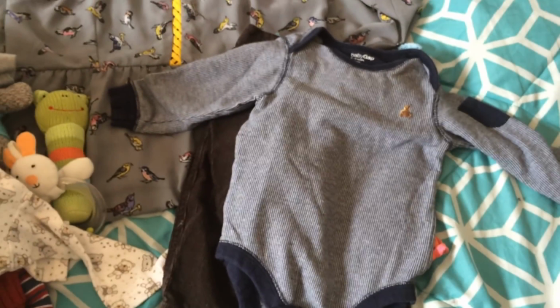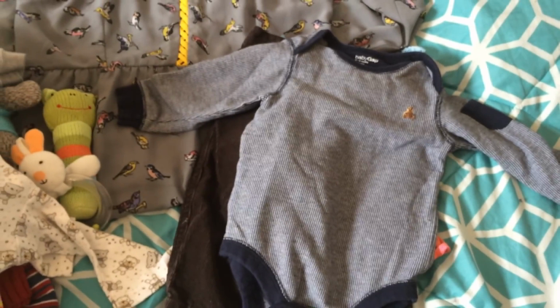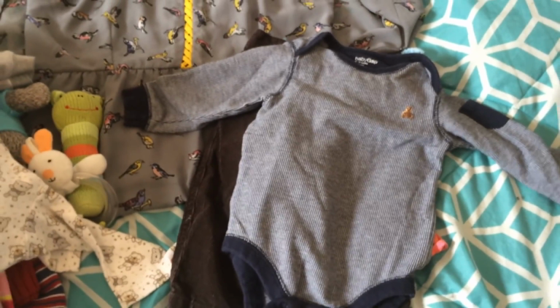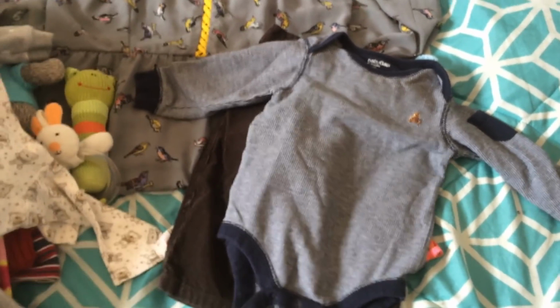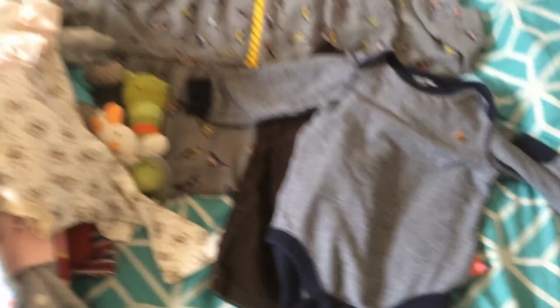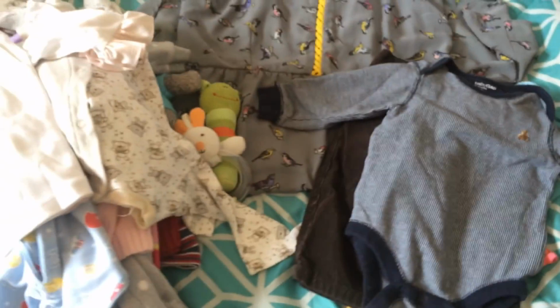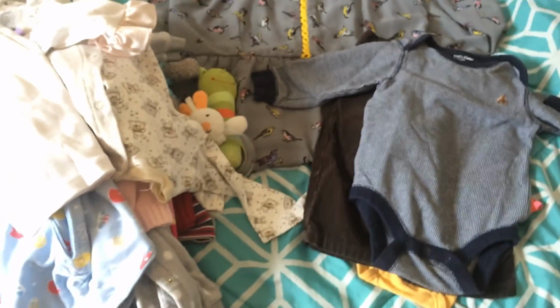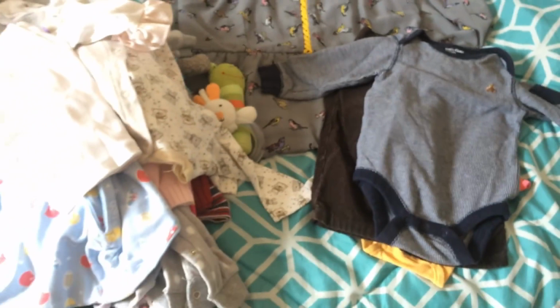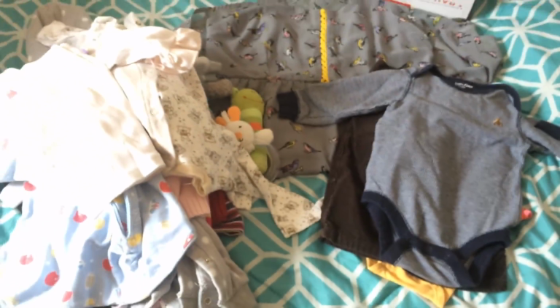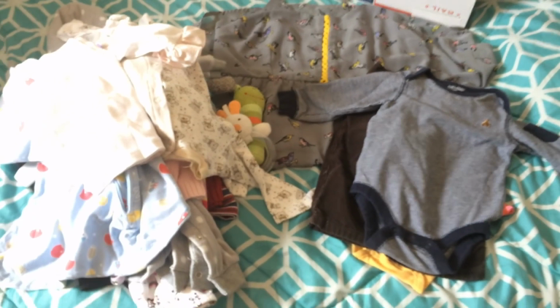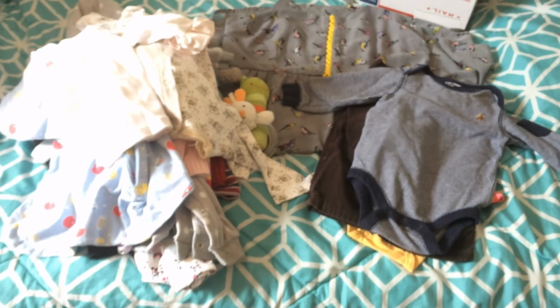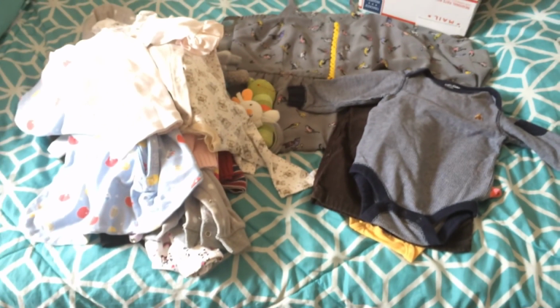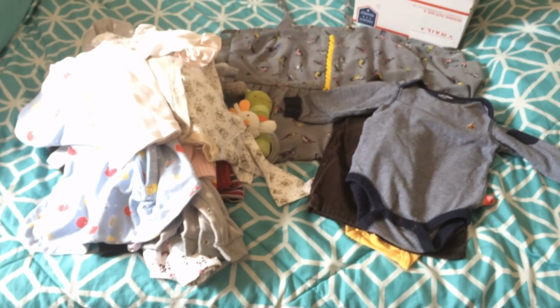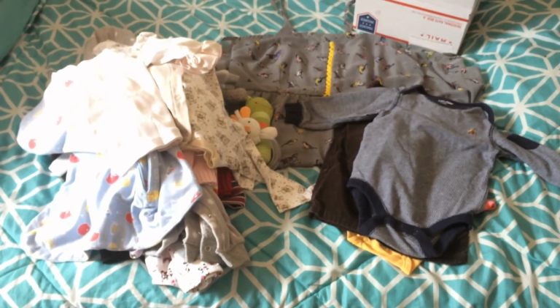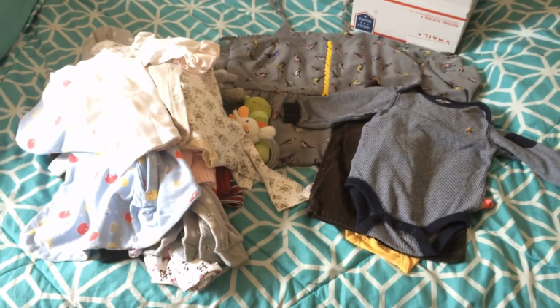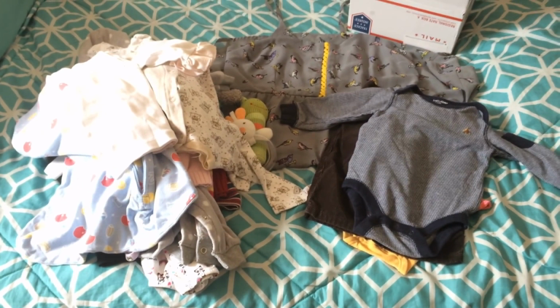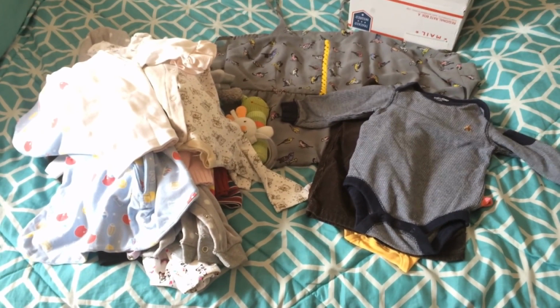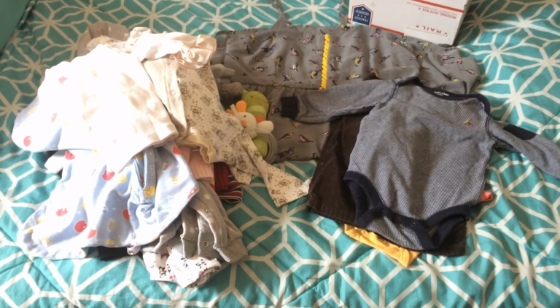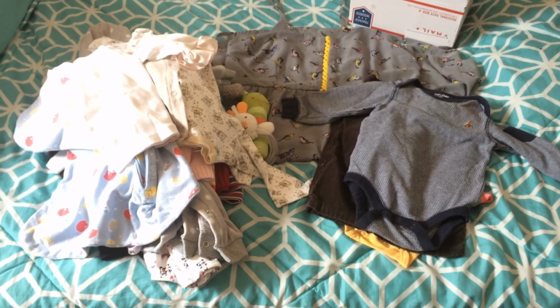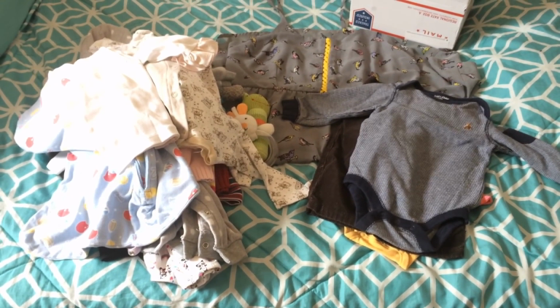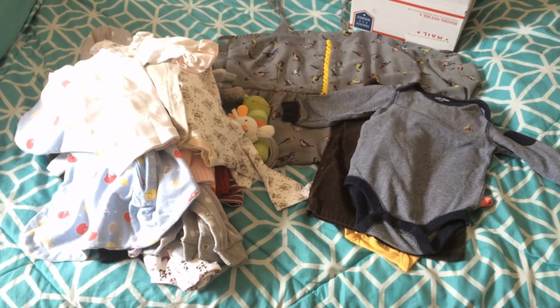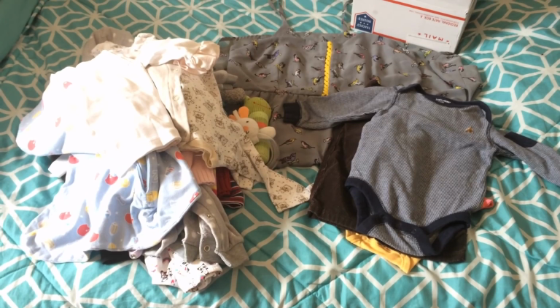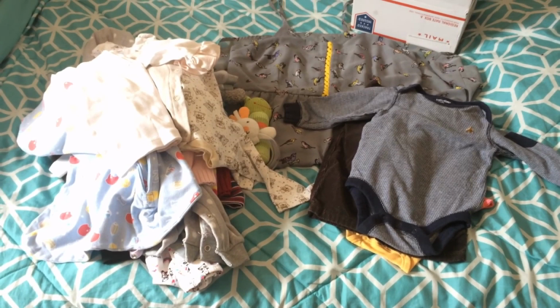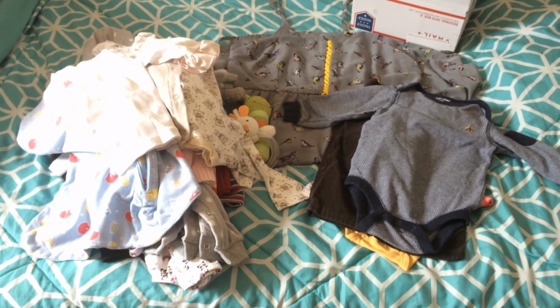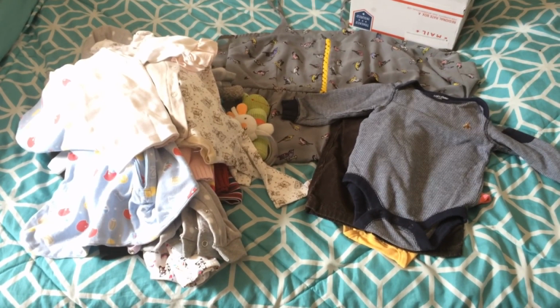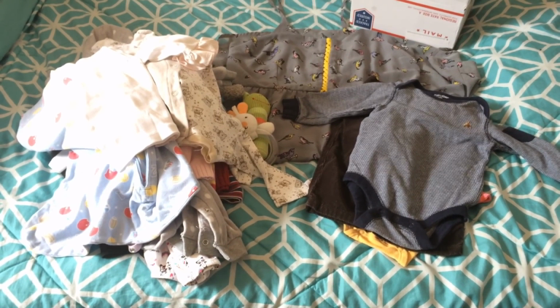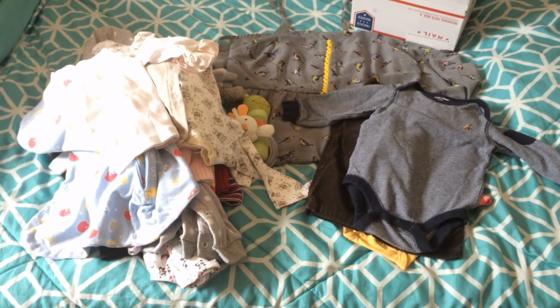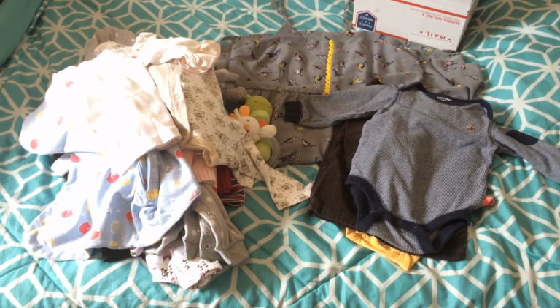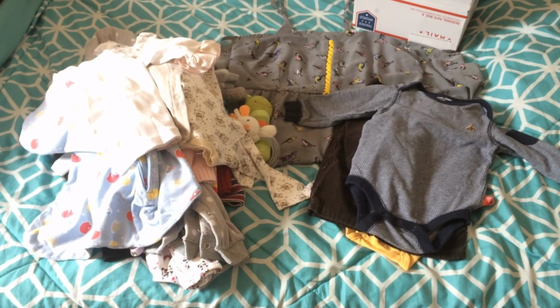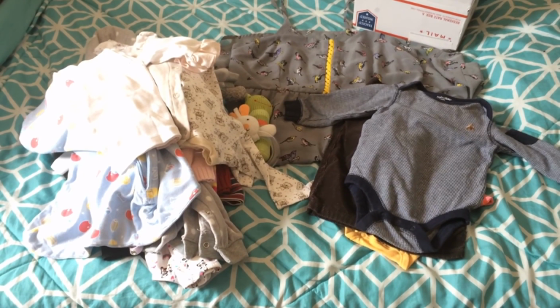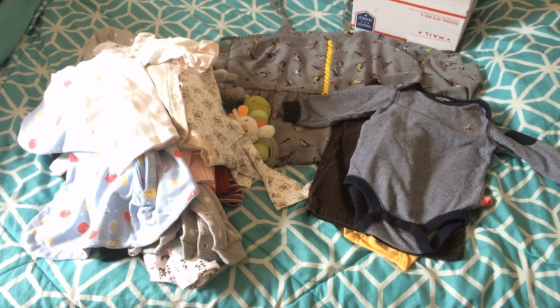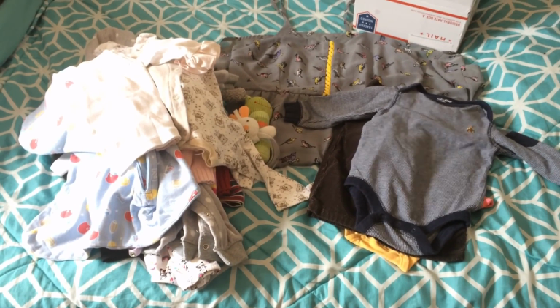That is everything I have picked up at my local thrift stores for the babies that are coming home. Thanks so much for watching — have a great day.